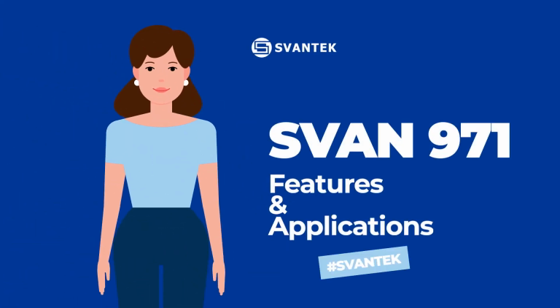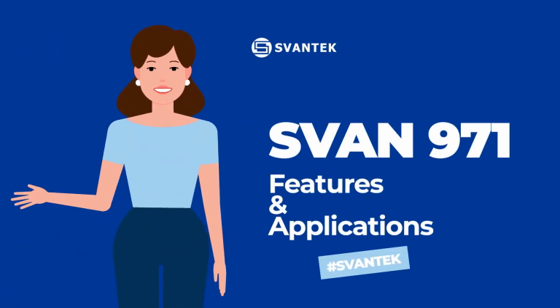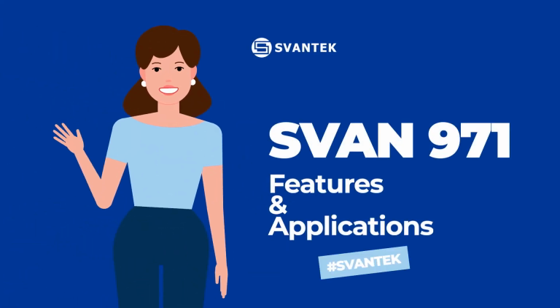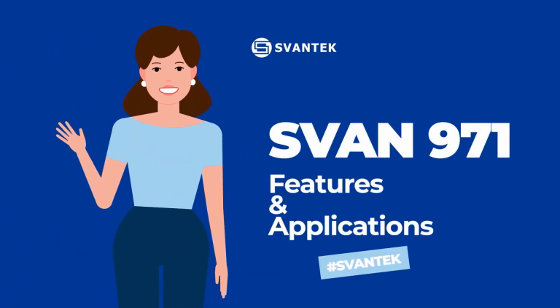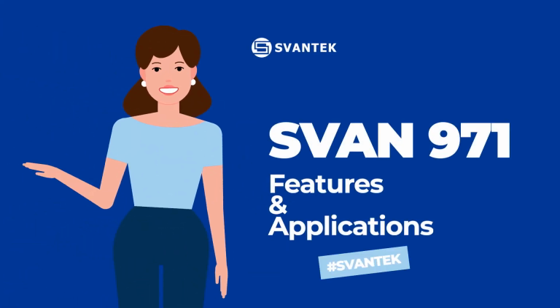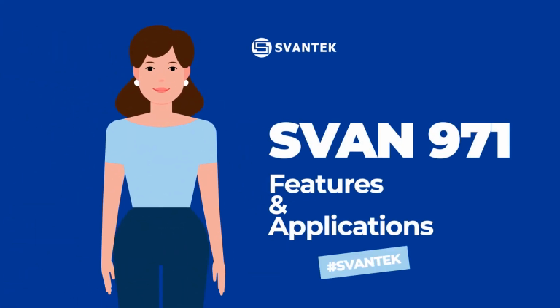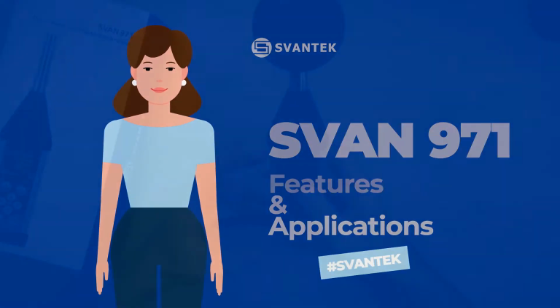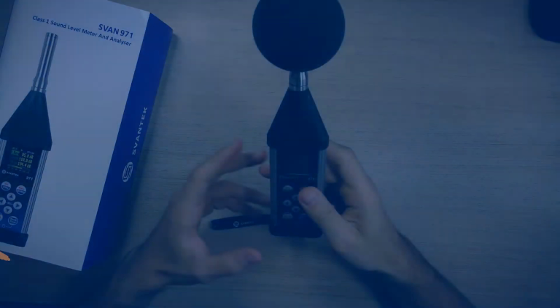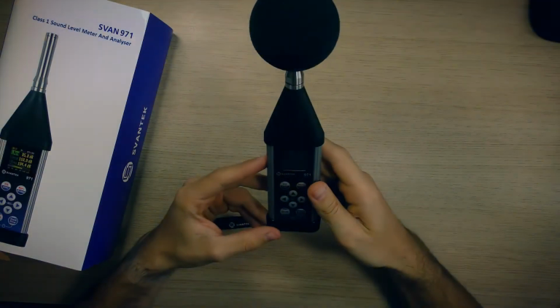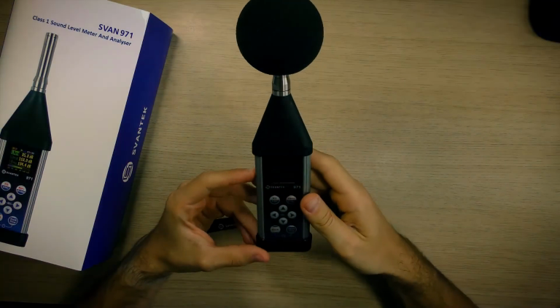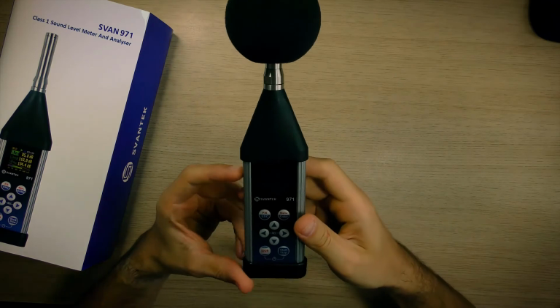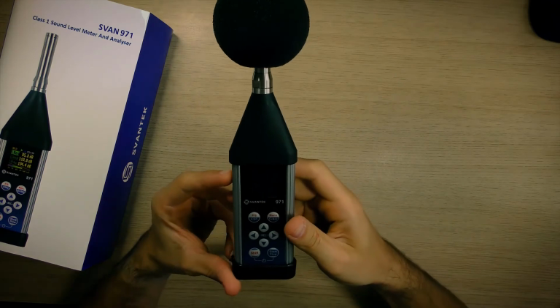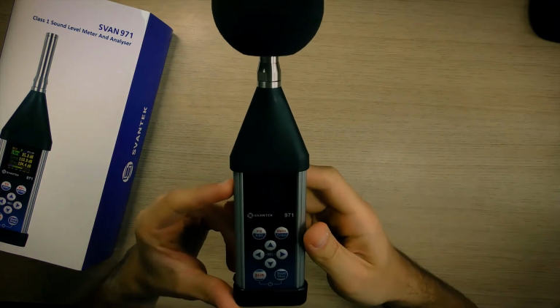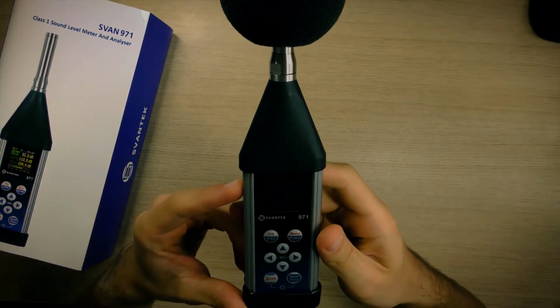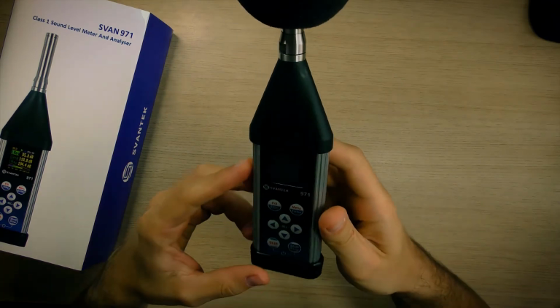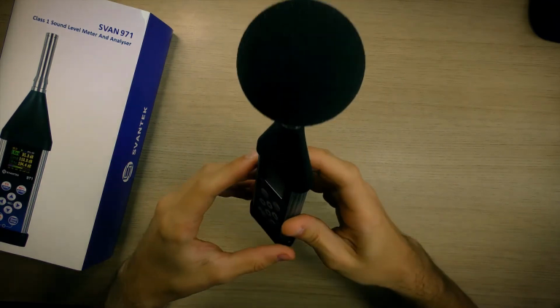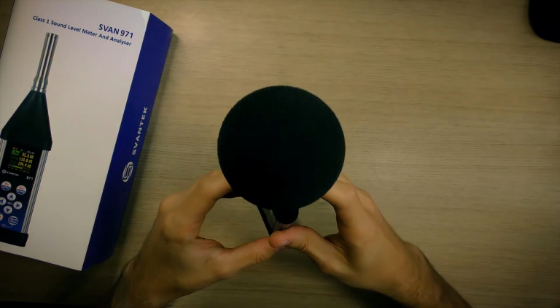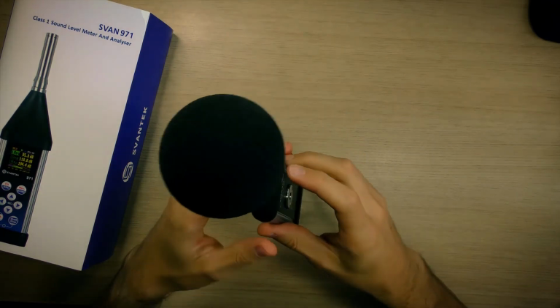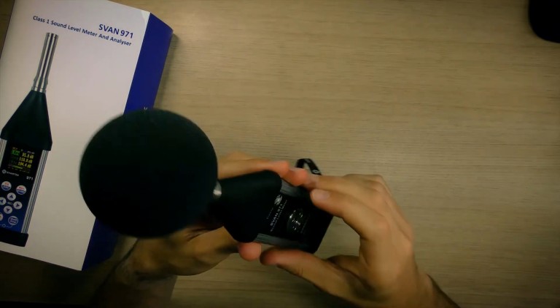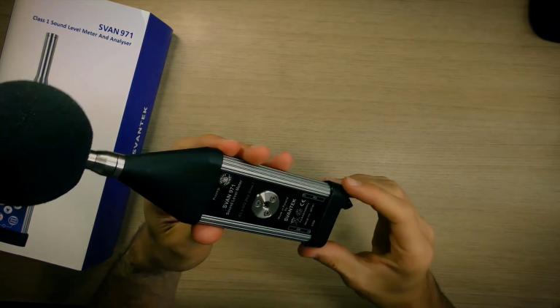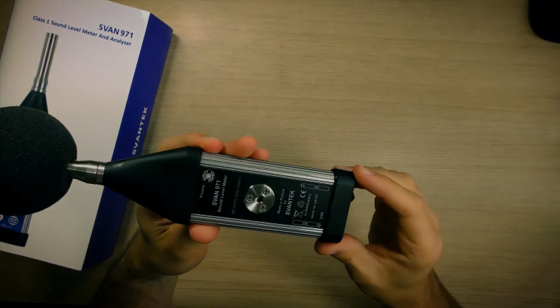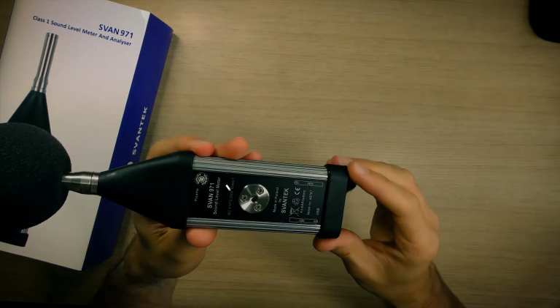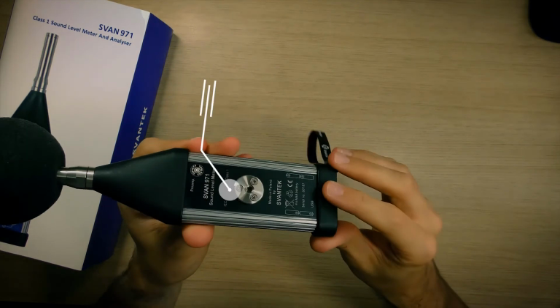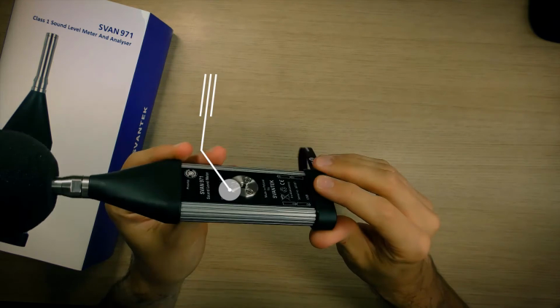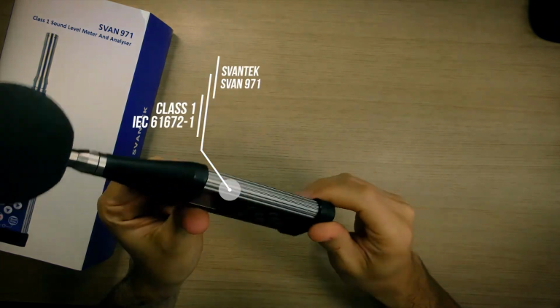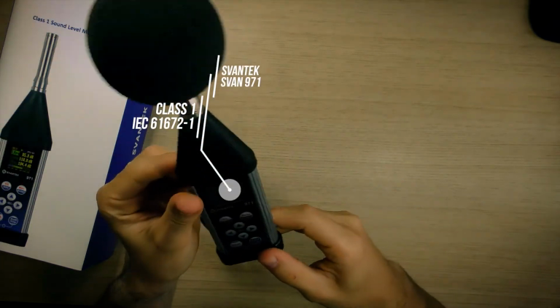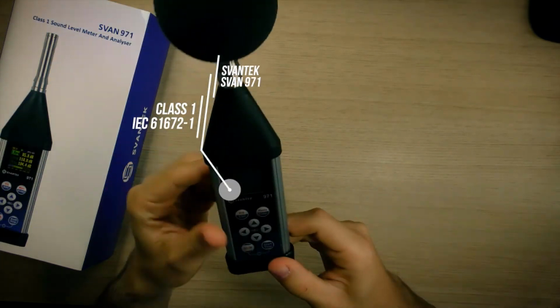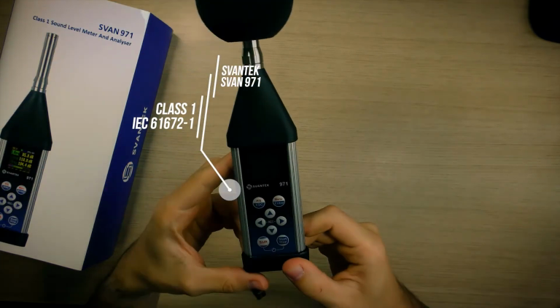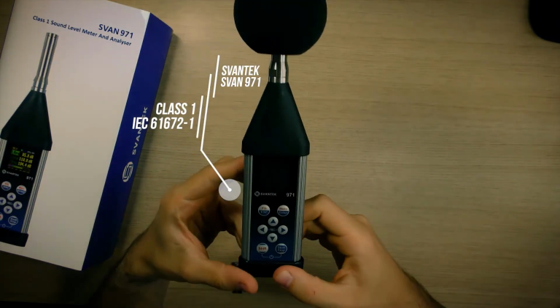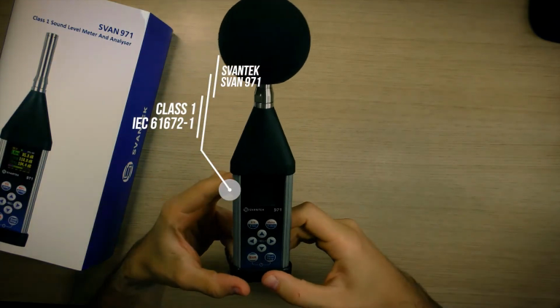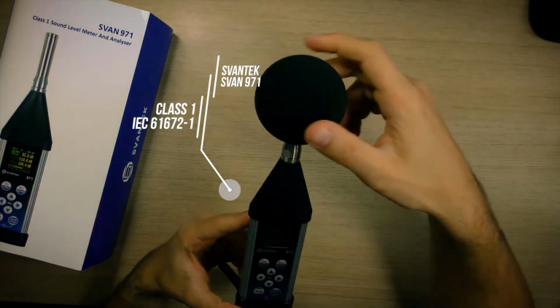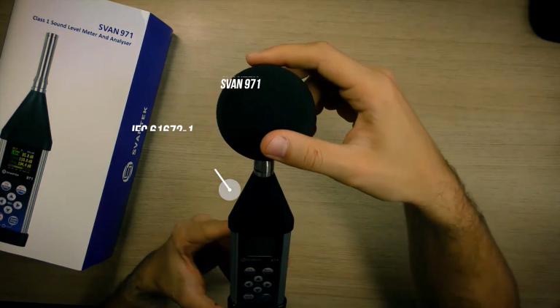Hello and welcome. In this video I'll familiarize you with the Svahn 971 and its main features. Let's begin. Svahn 971 is a Class 1 sound level meter and it is the smallest Class 1 instrument on the market.